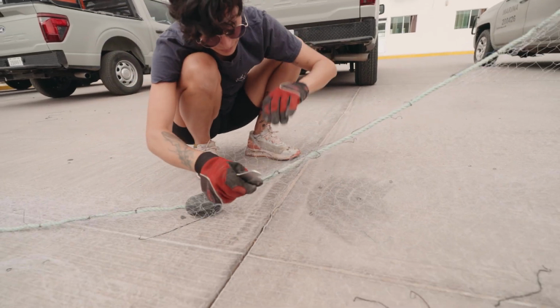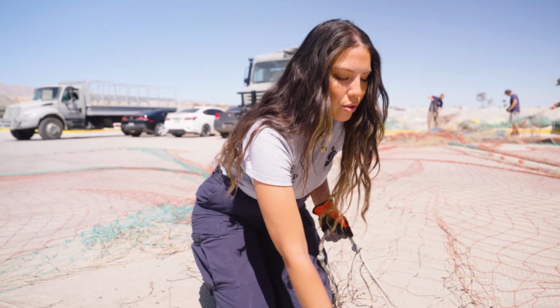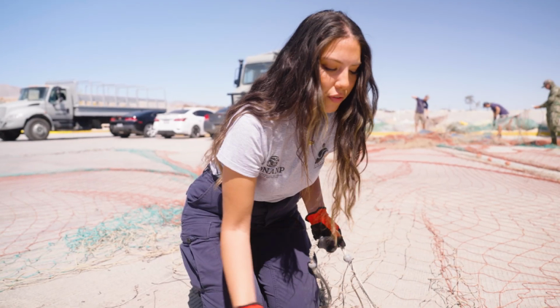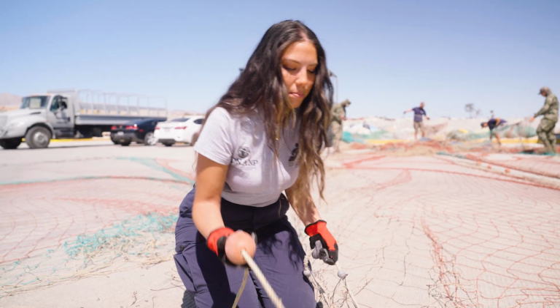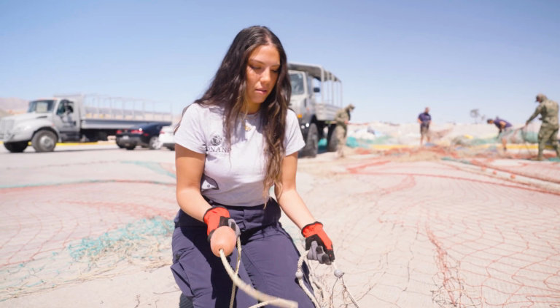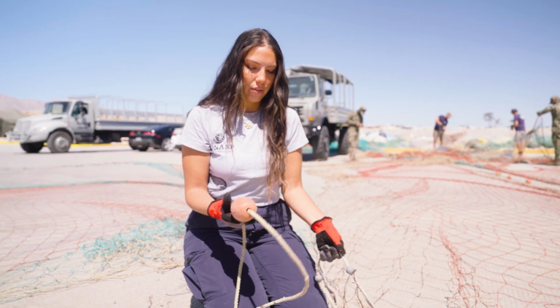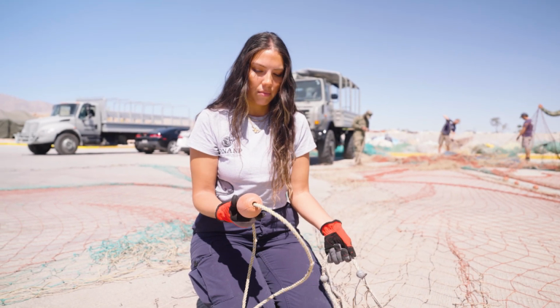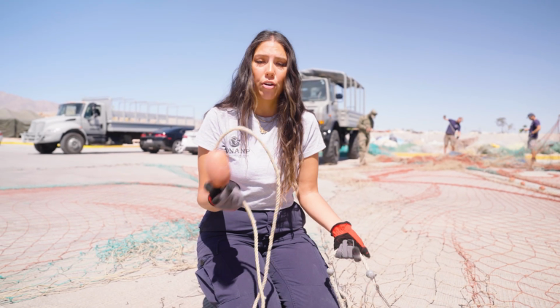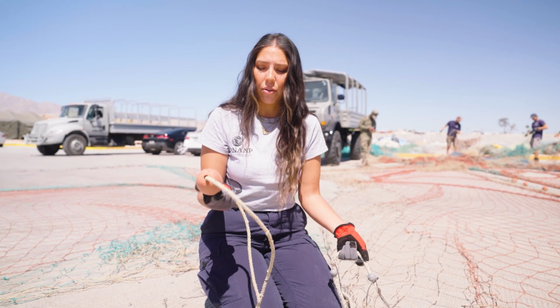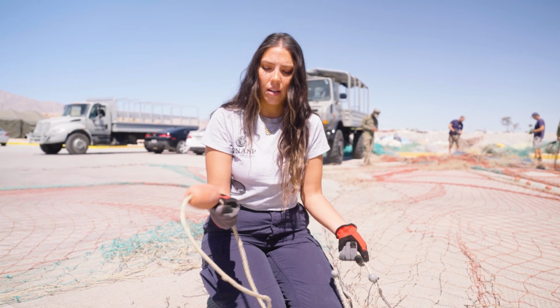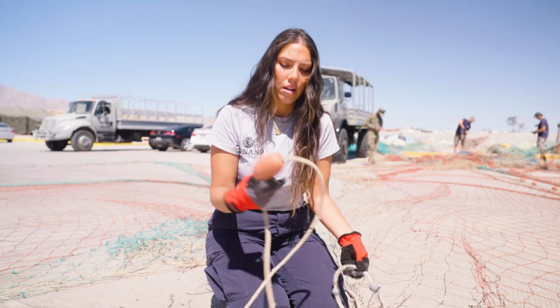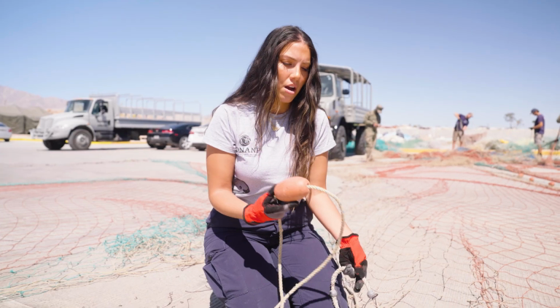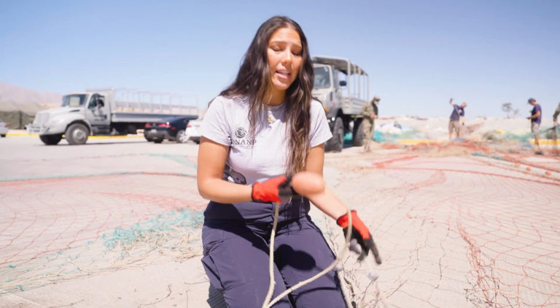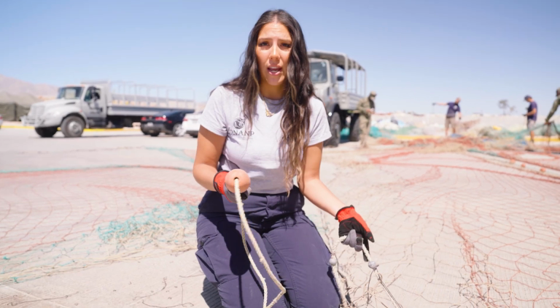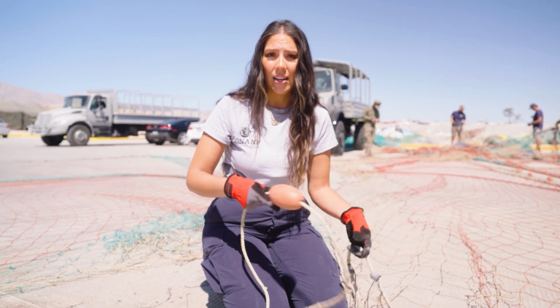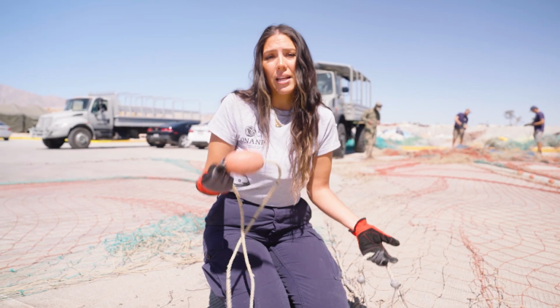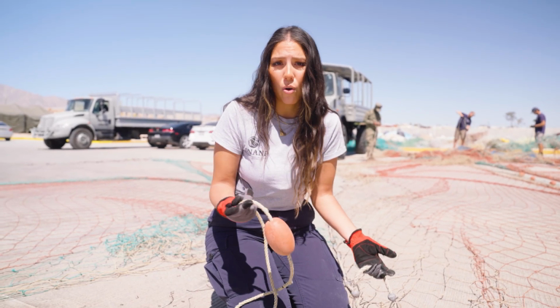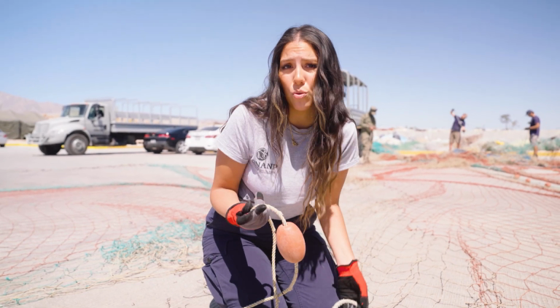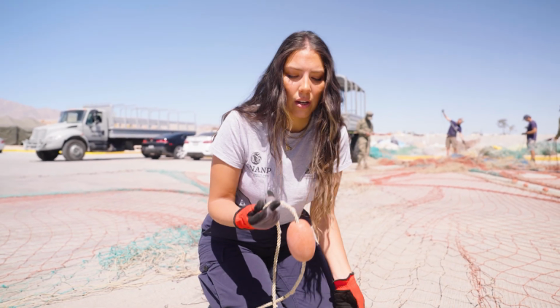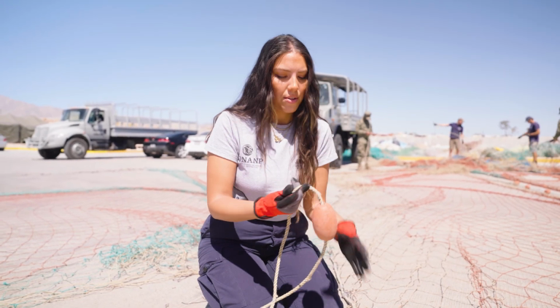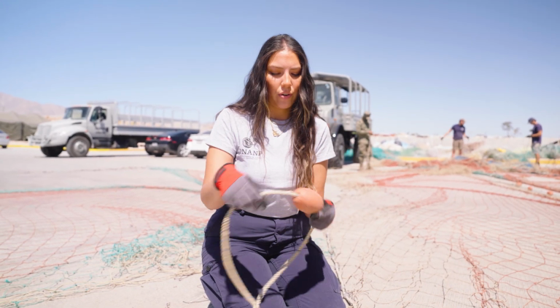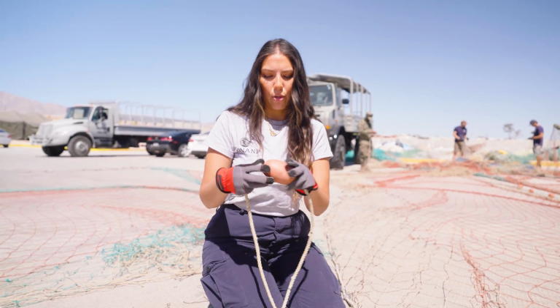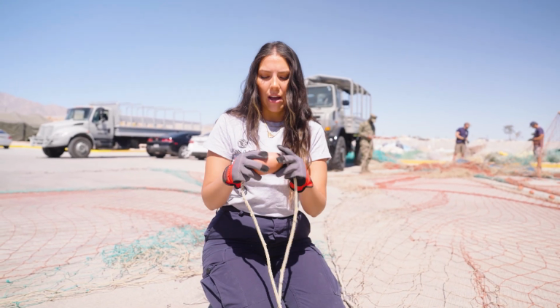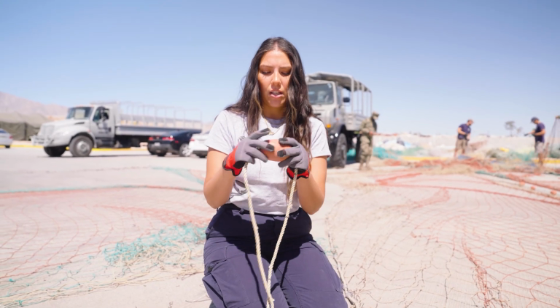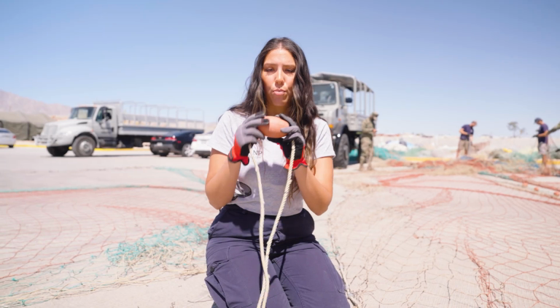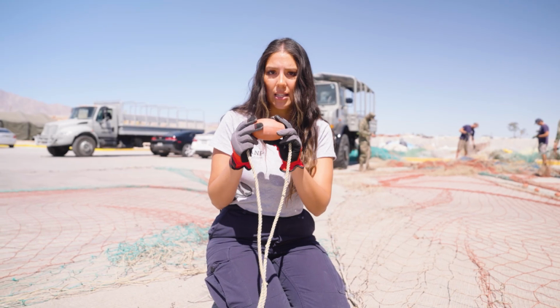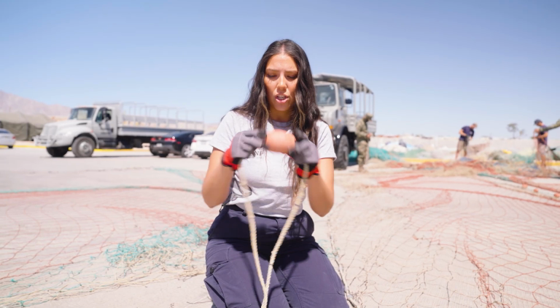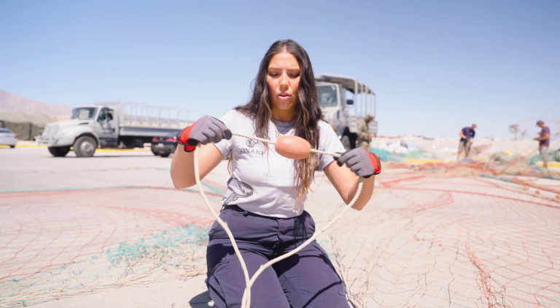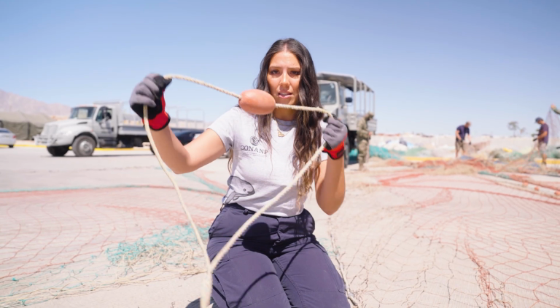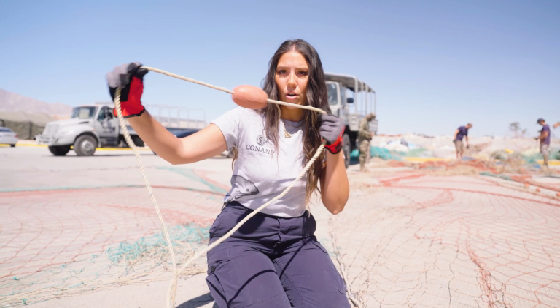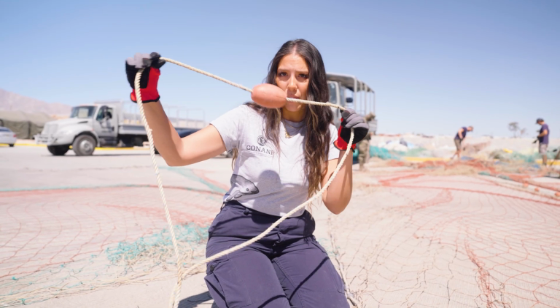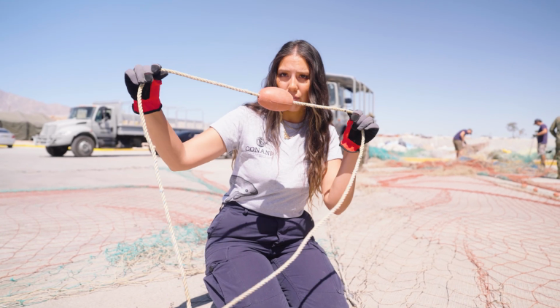There are two different types of materials you see here, and this explains how nets work. You have these buoys attached here — they're the ones that tend to go up to the surface.